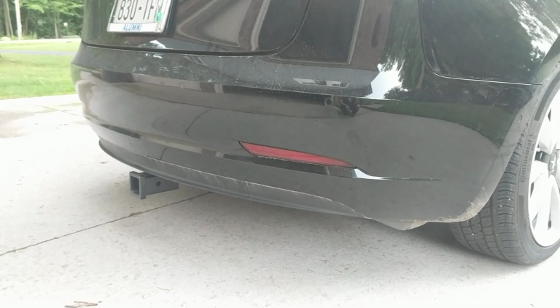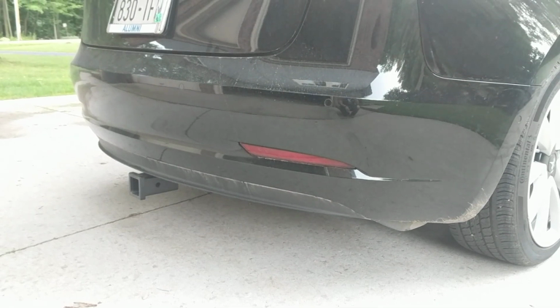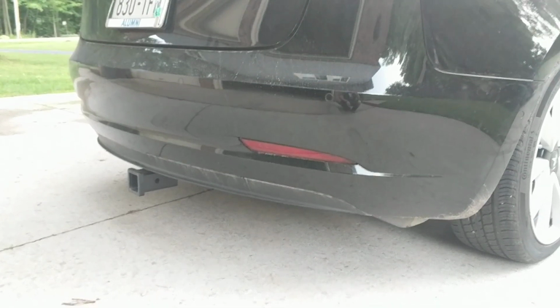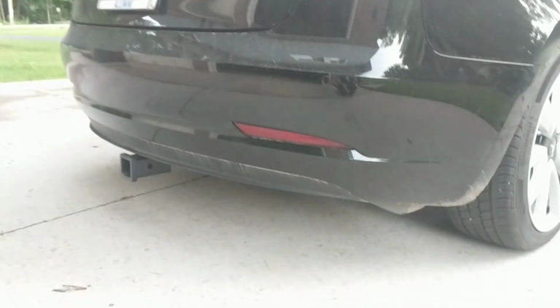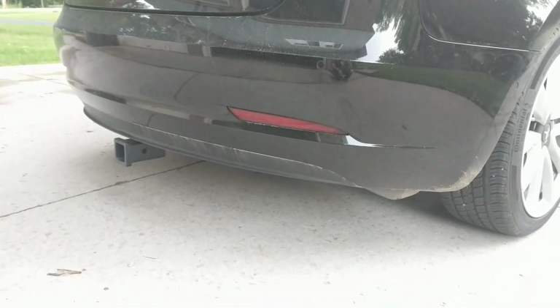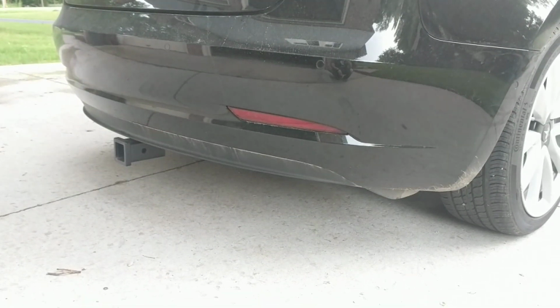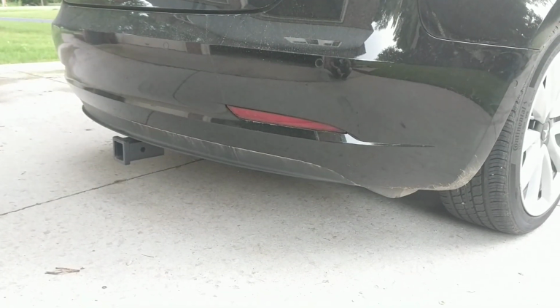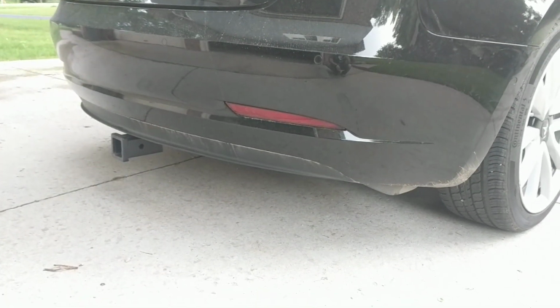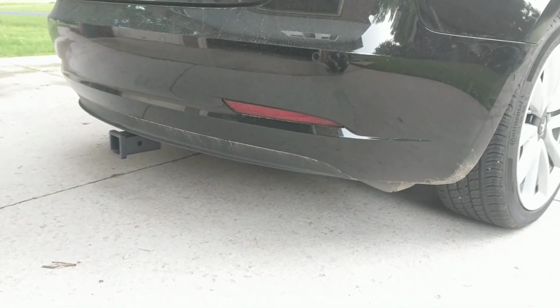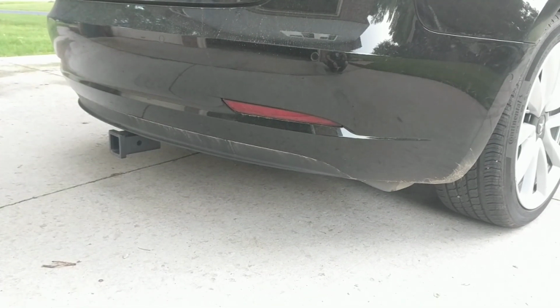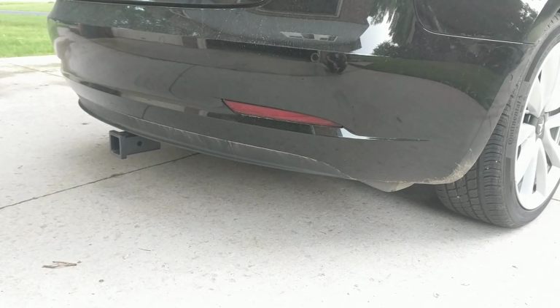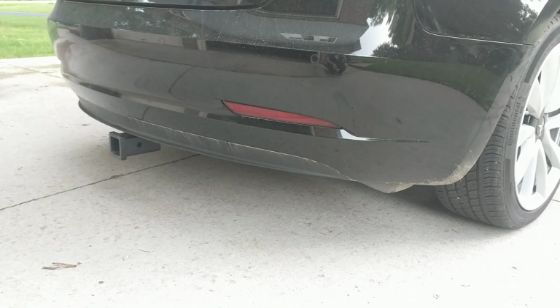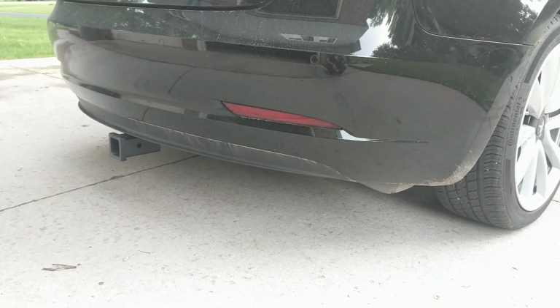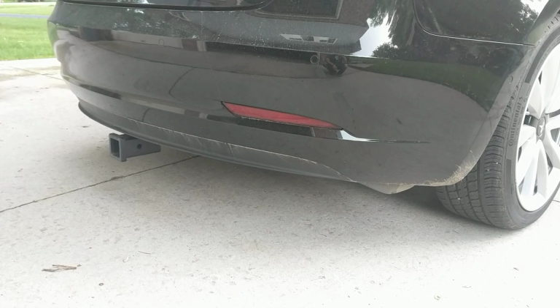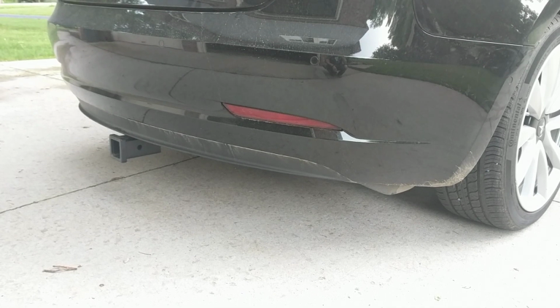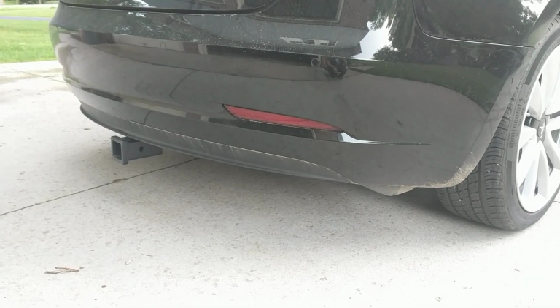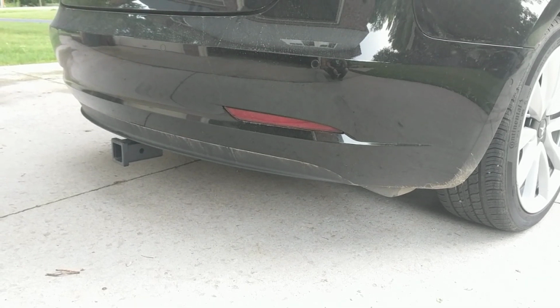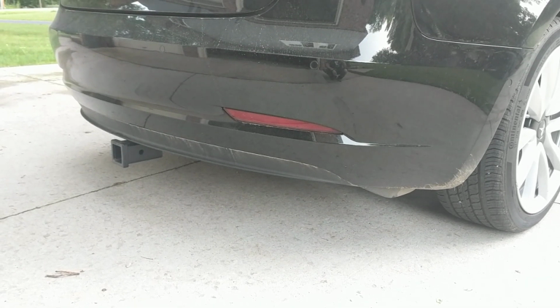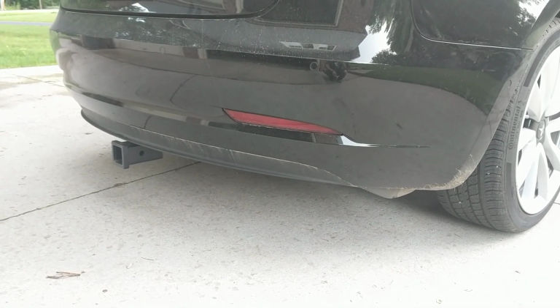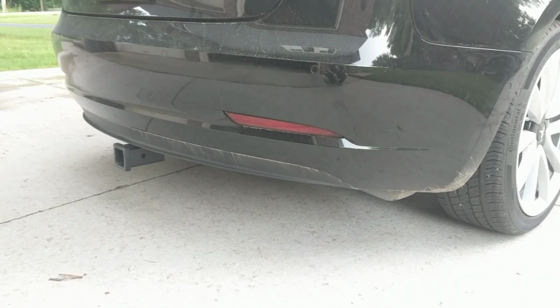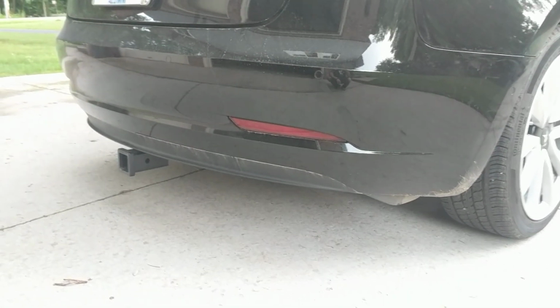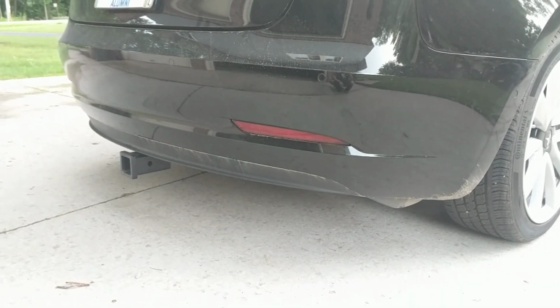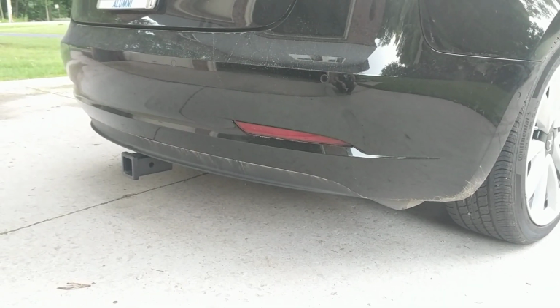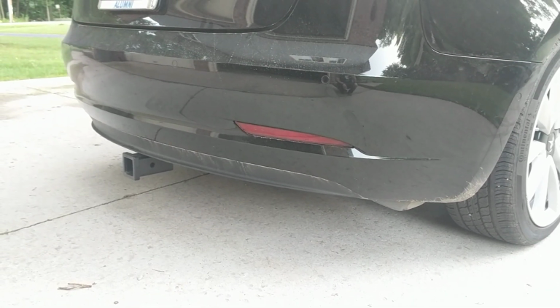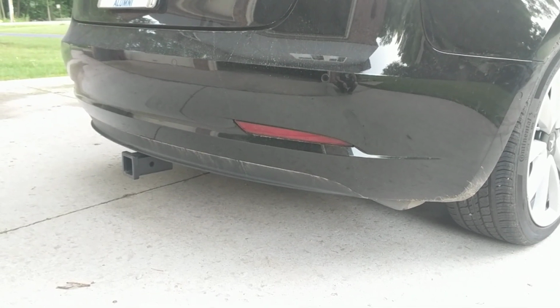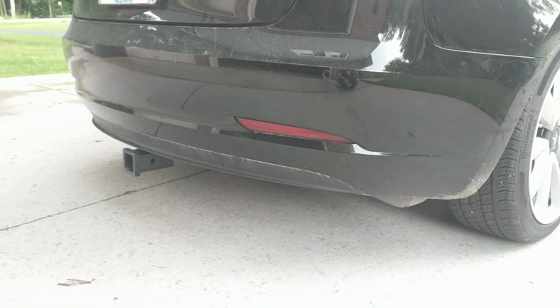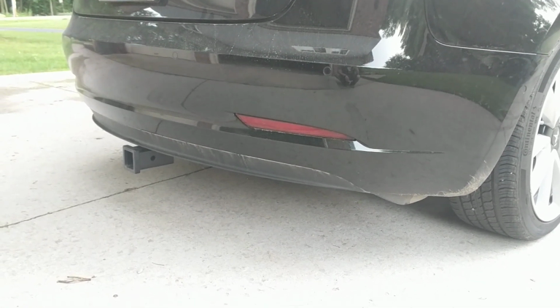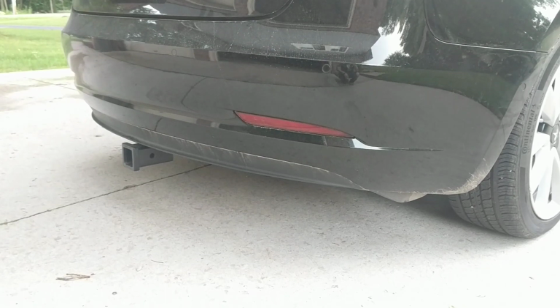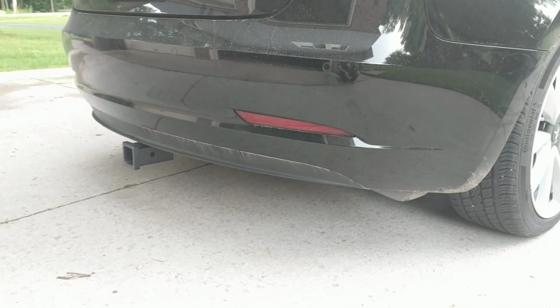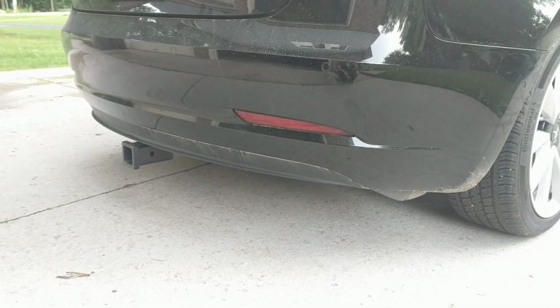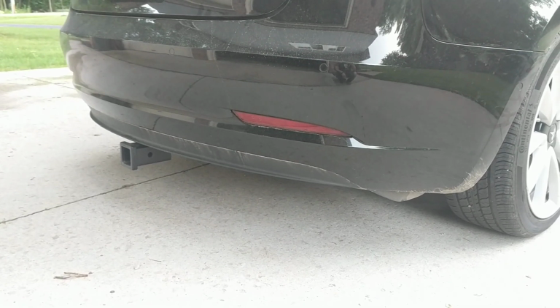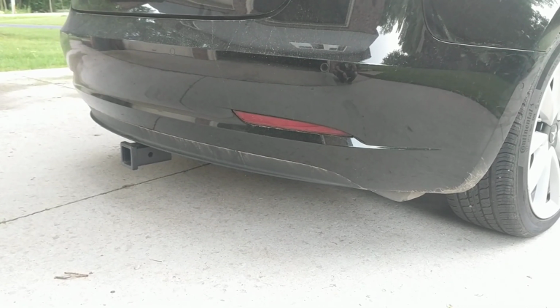Hey guys, I just got done installing a tow hitch from EcoHitch on the back of my 2019 Tesla Model 3. I thought I'd go through and show you some of the different things that I learned. This is my first video, so be gentle on me.